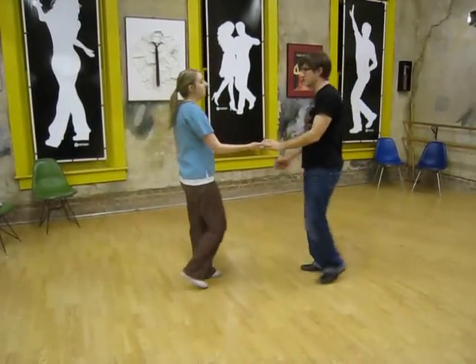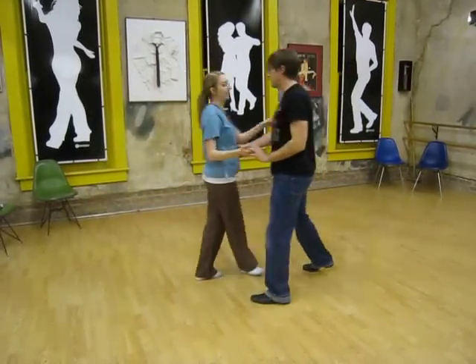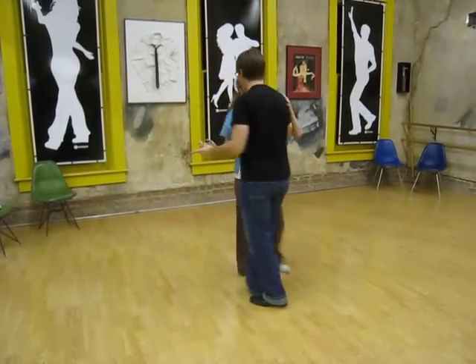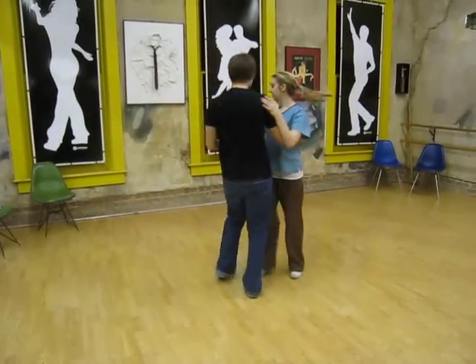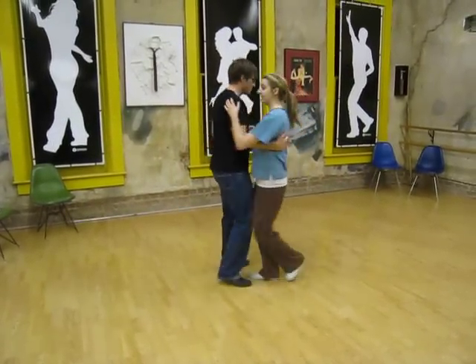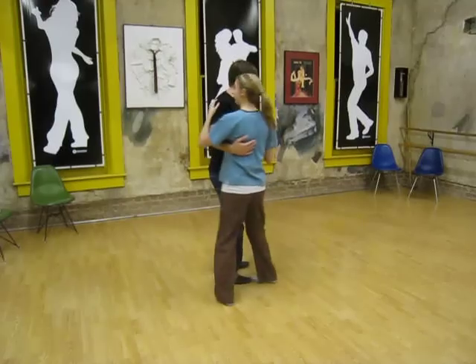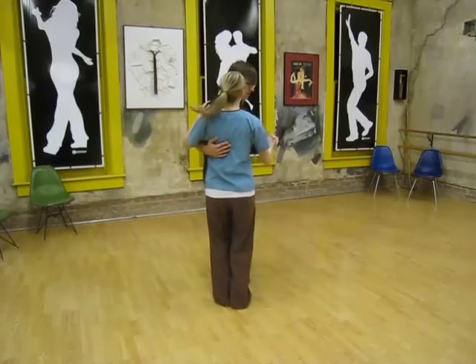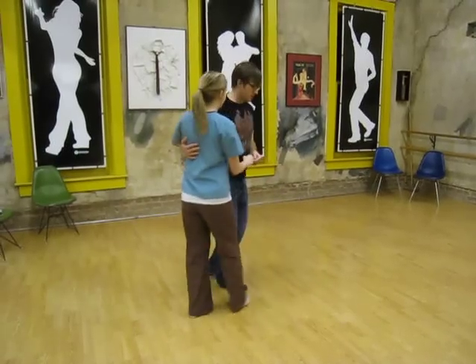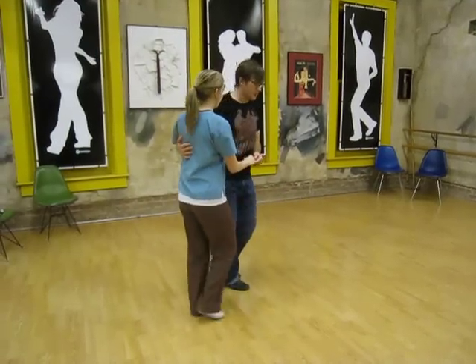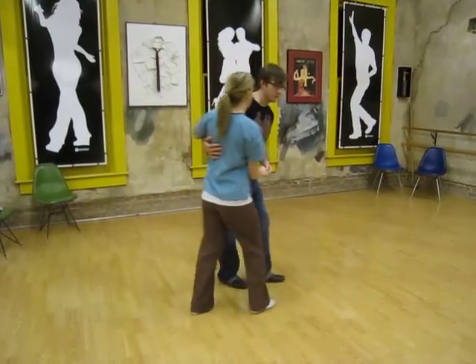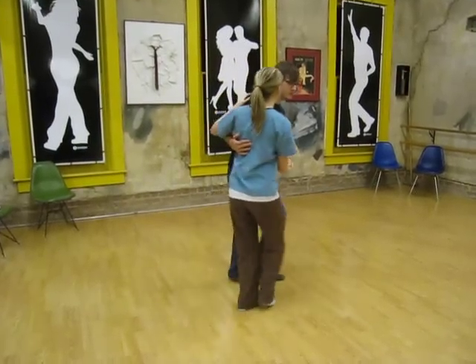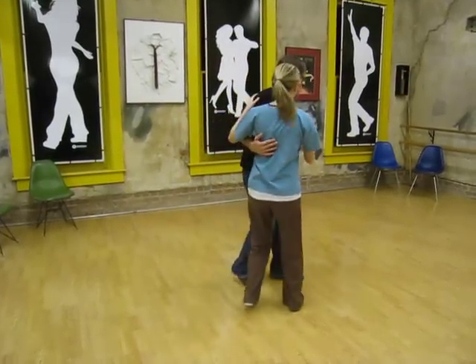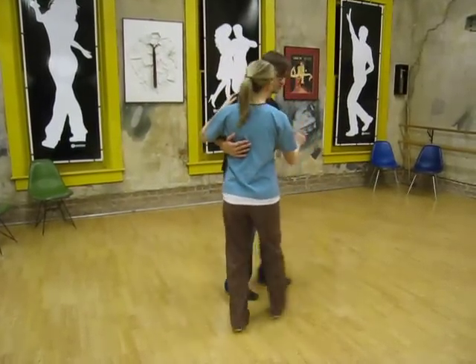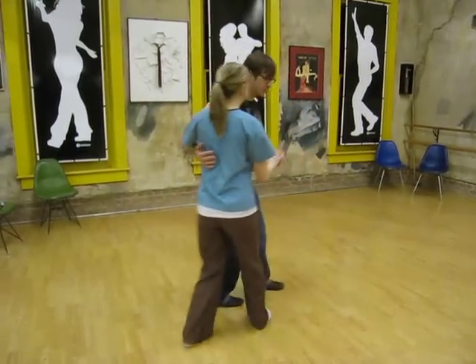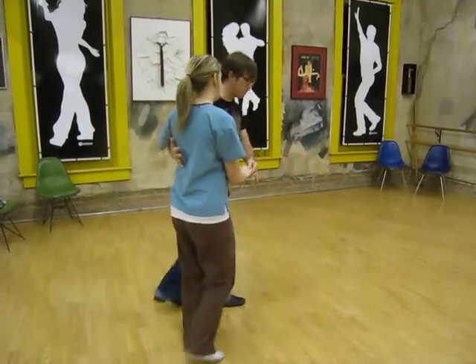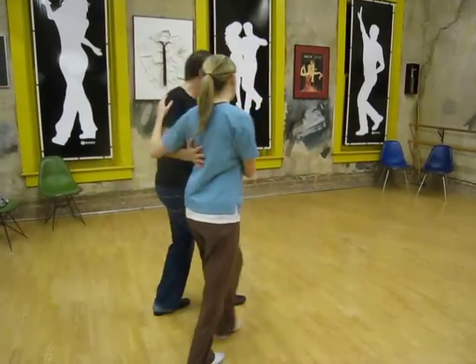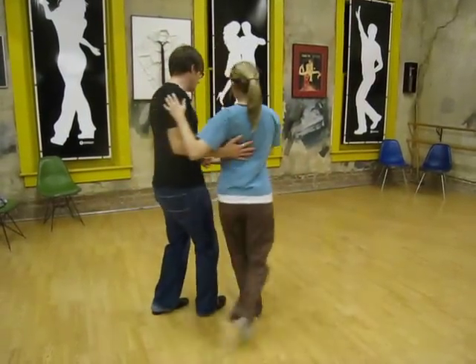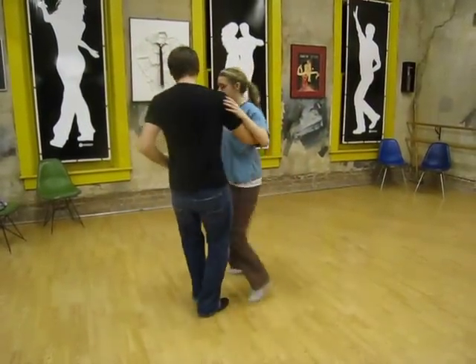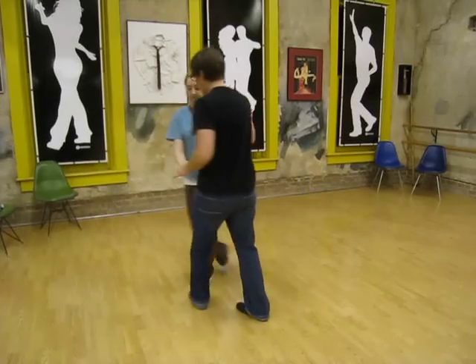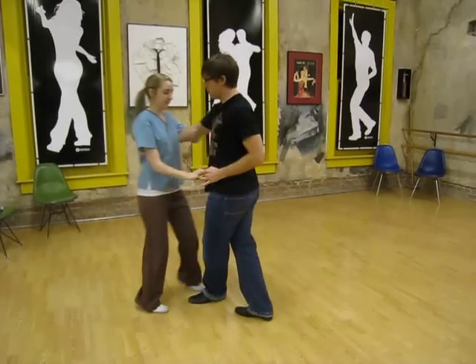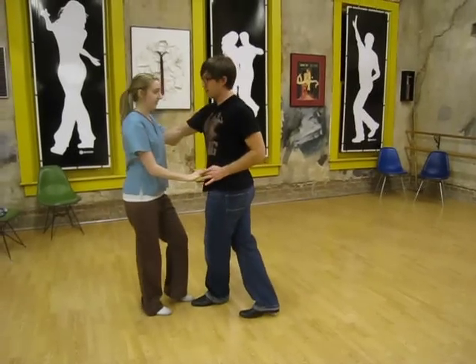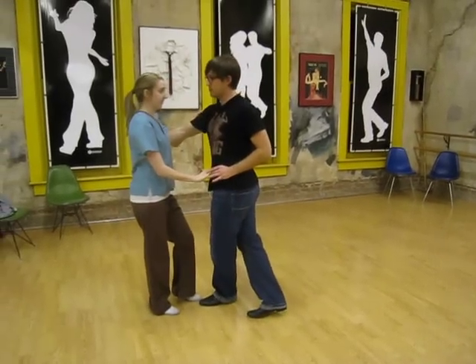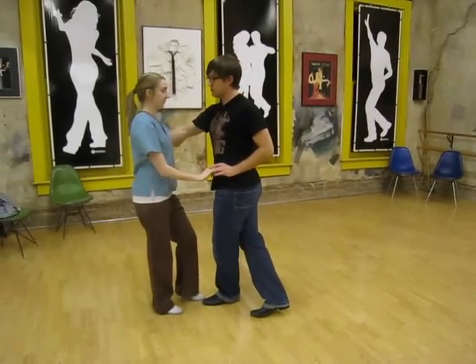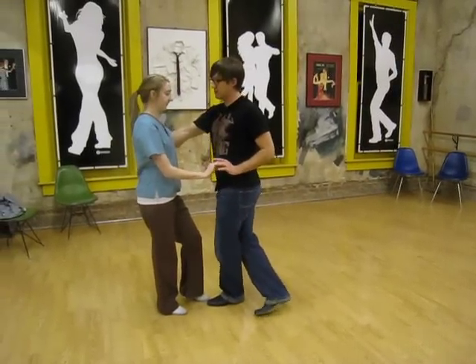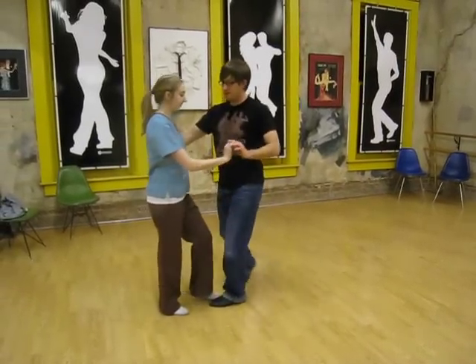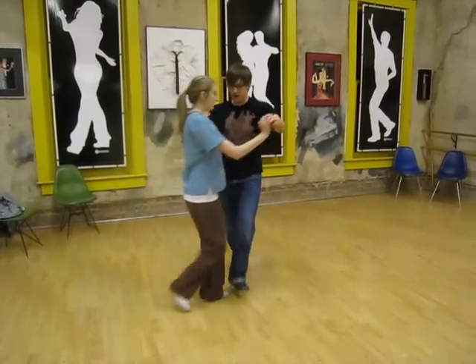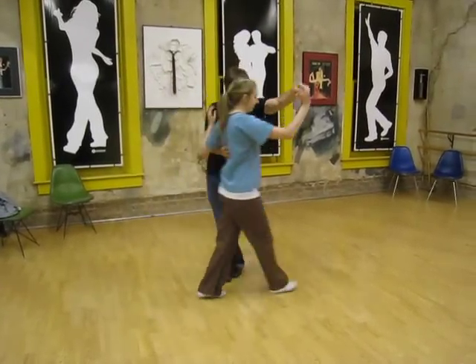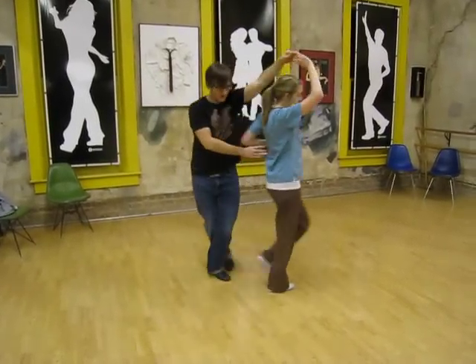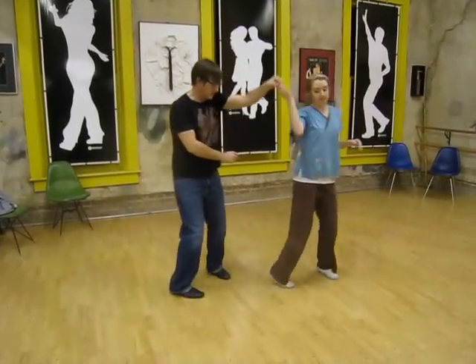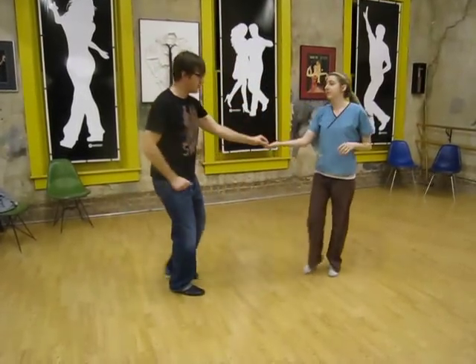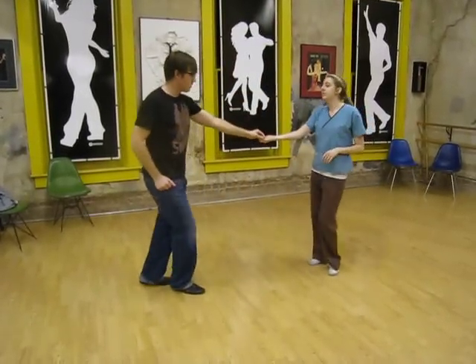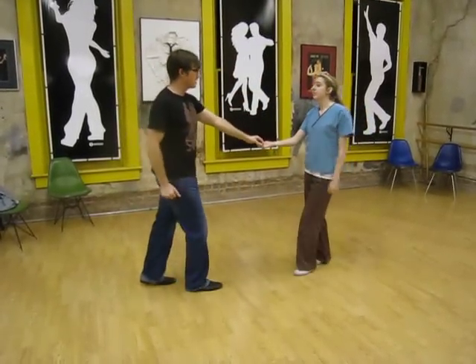So from this side, we'll go triple step, triple step, 1, 2, 3, and 4. And the shoulders rotating in, 5, and 6. Rock, step.